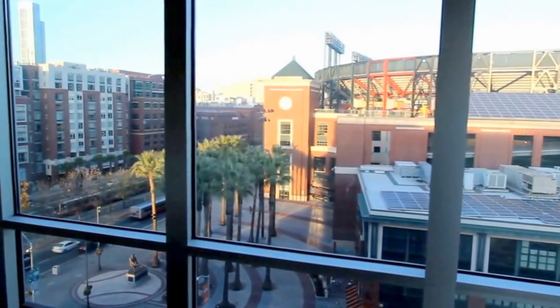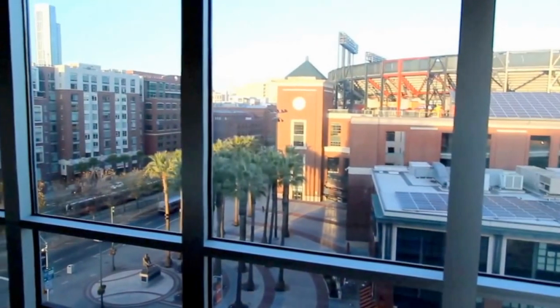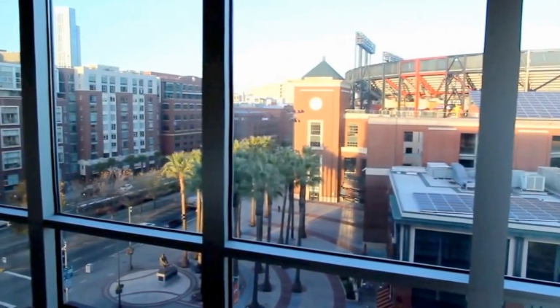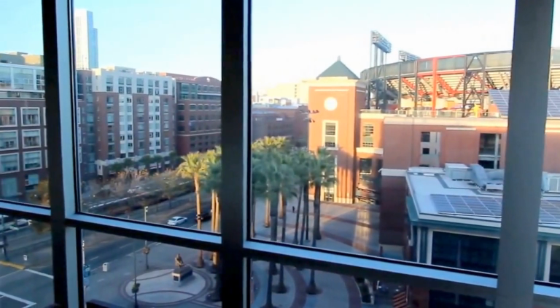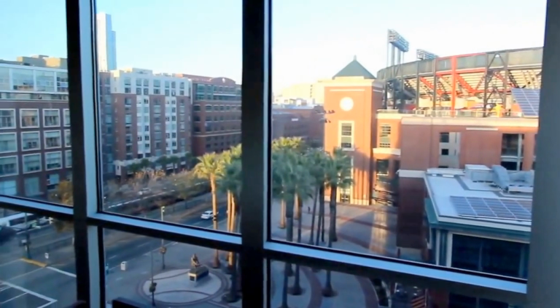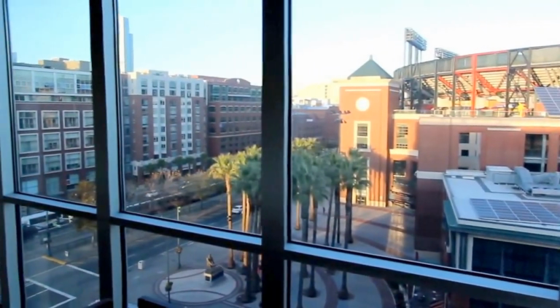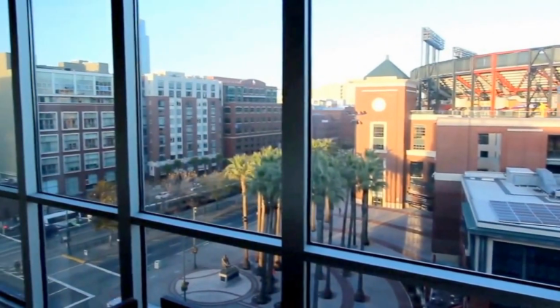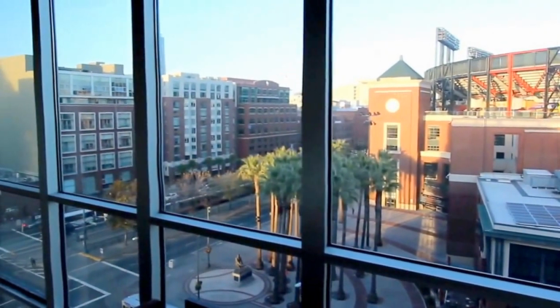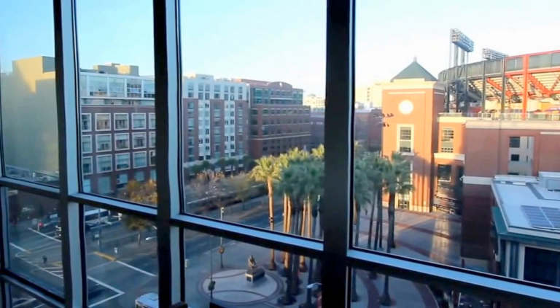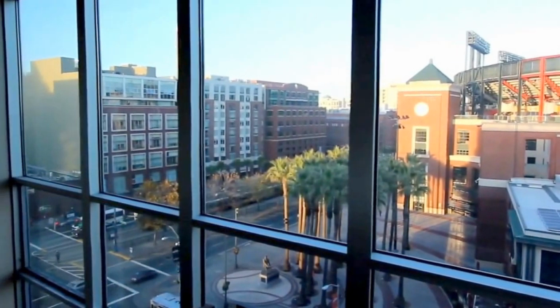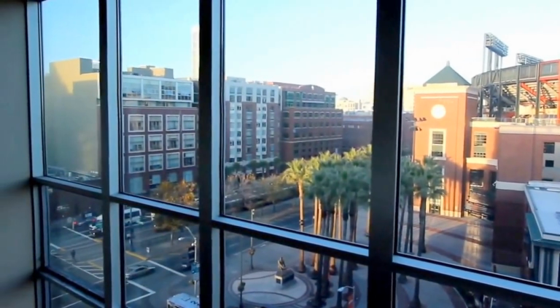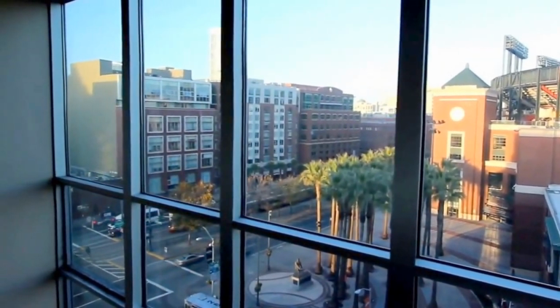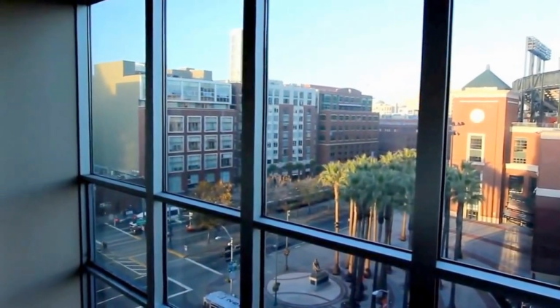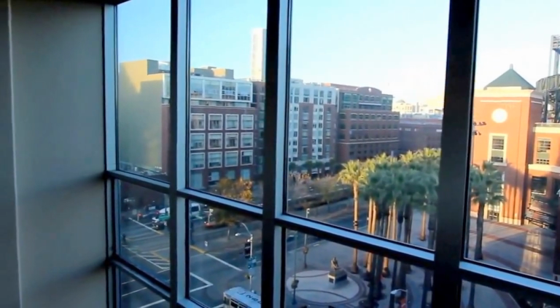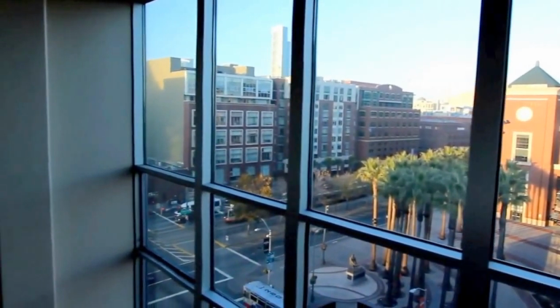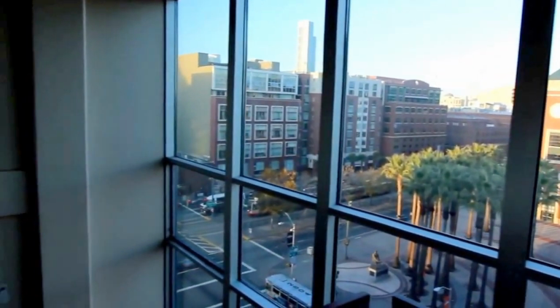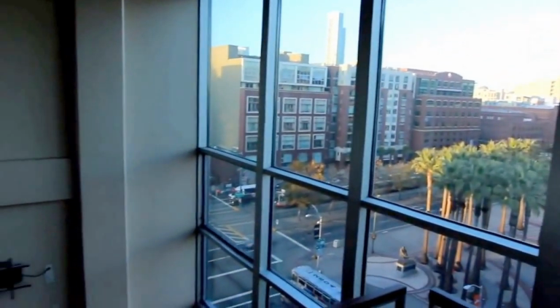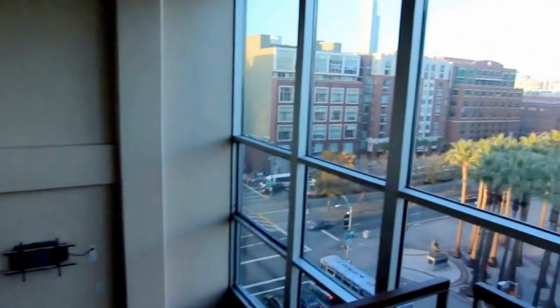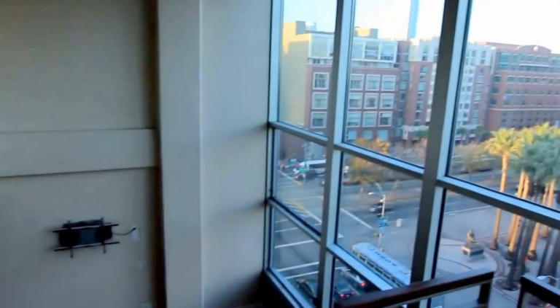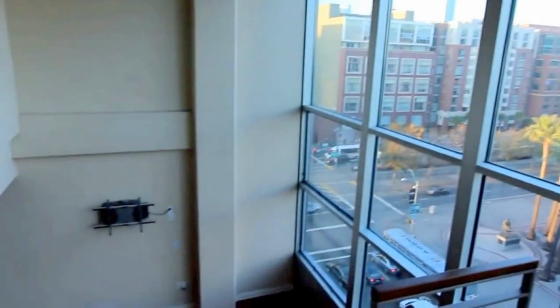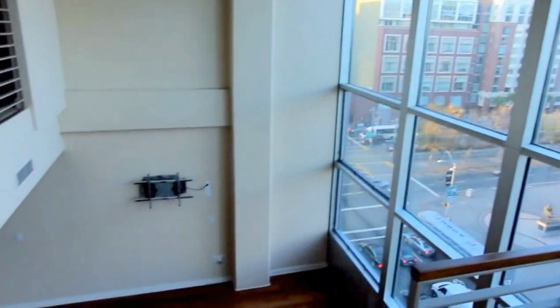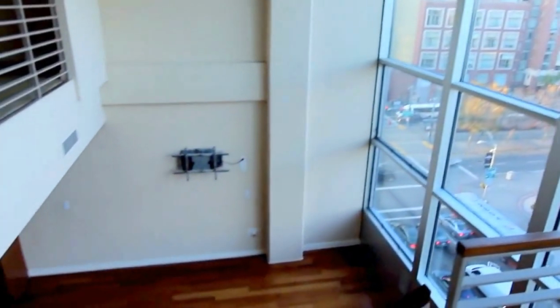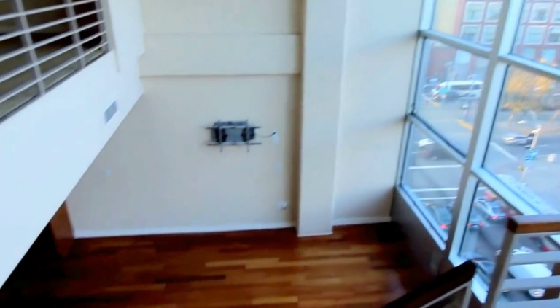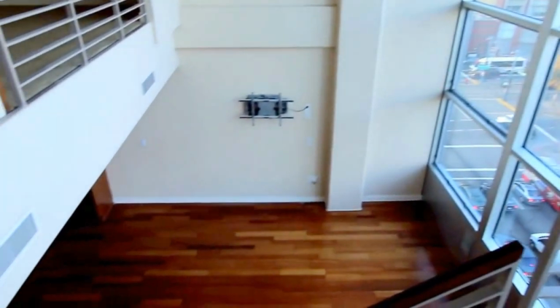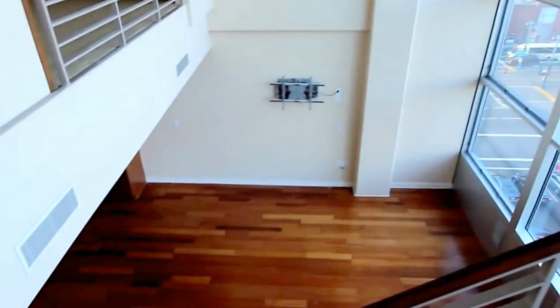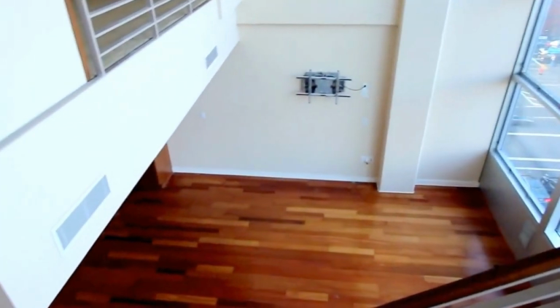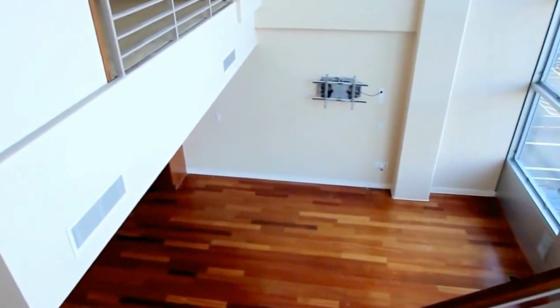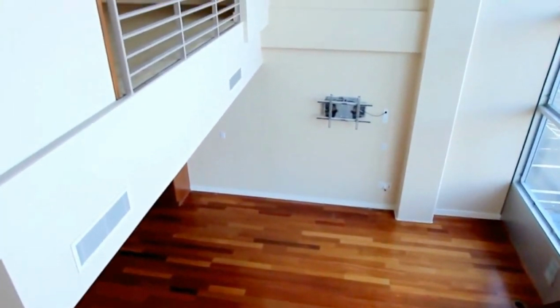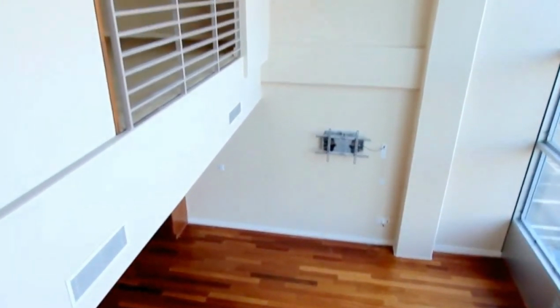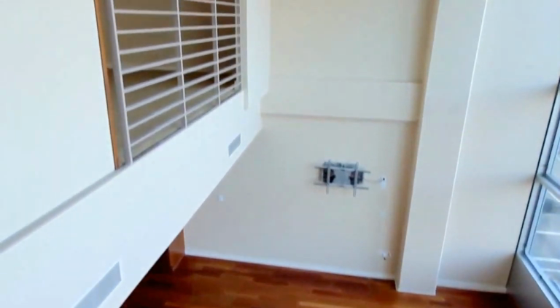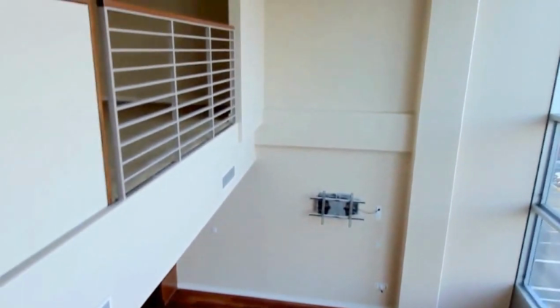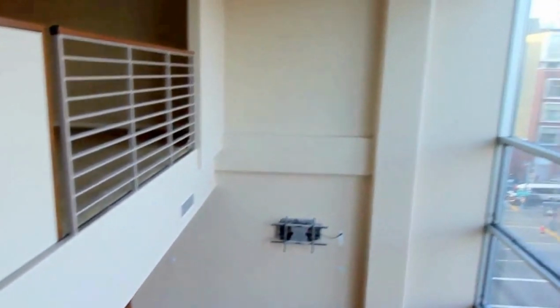Hello, welcome to Relisto Rental. Today we are showcasing an unfurnished two-level top floor loft with an estimated 1,100 square feet of living area, one bedroom, and one and a half bathrooms in the Soma Mission Bay District of San Francisco.